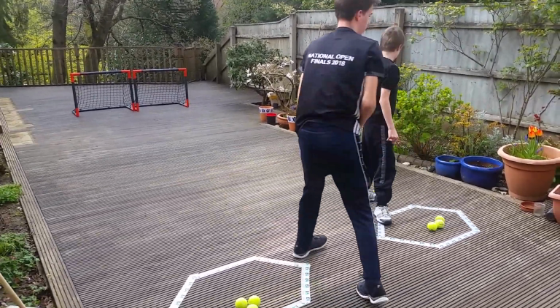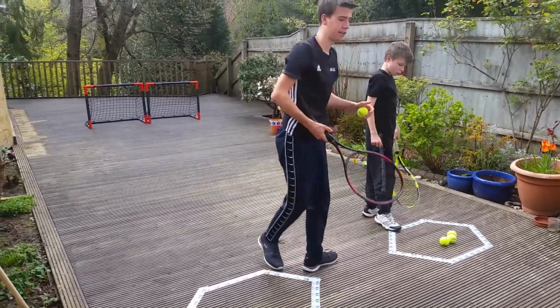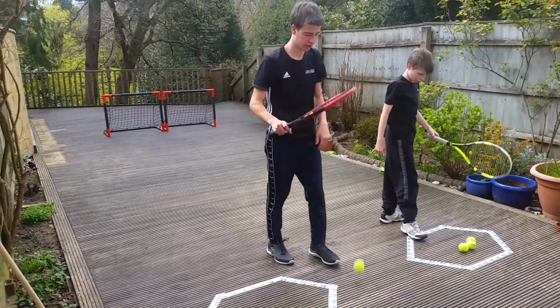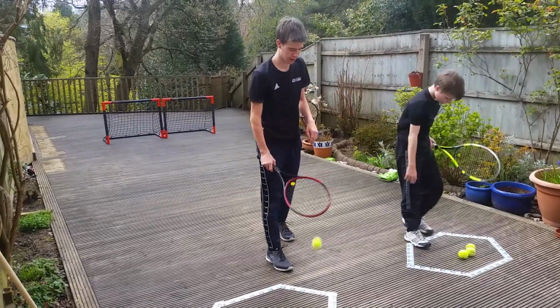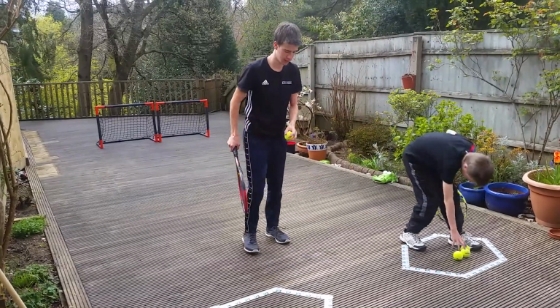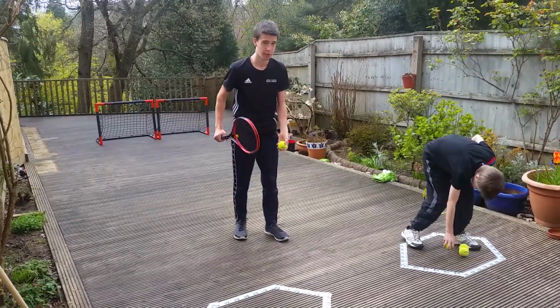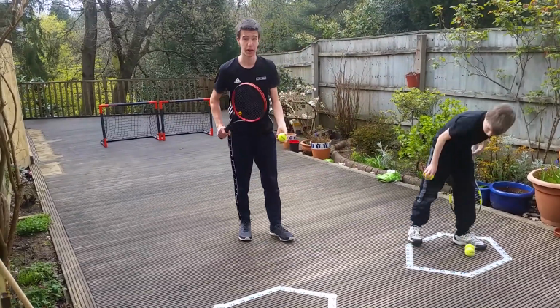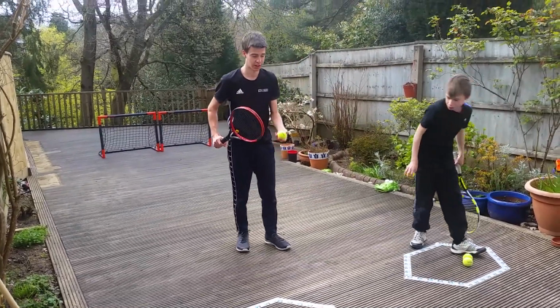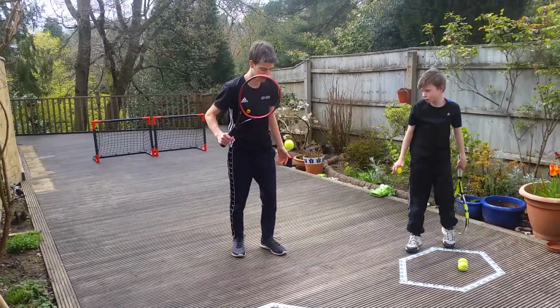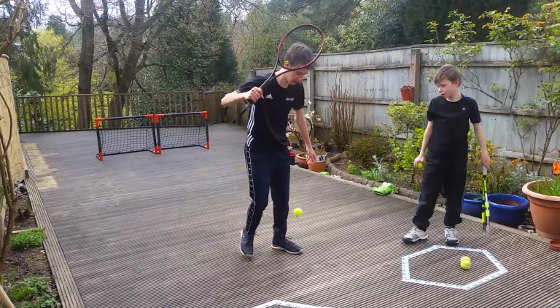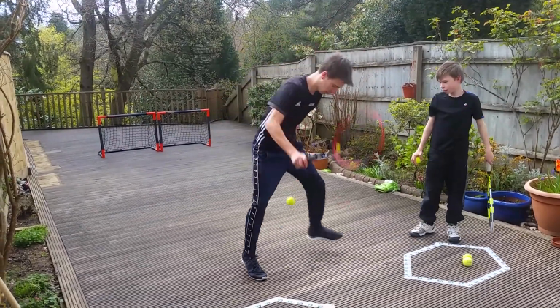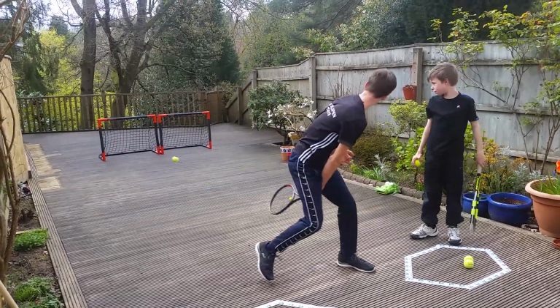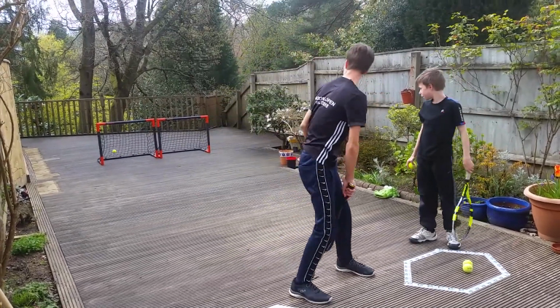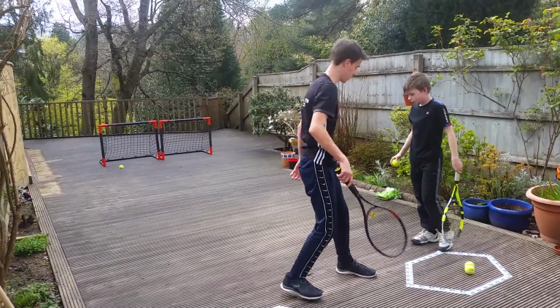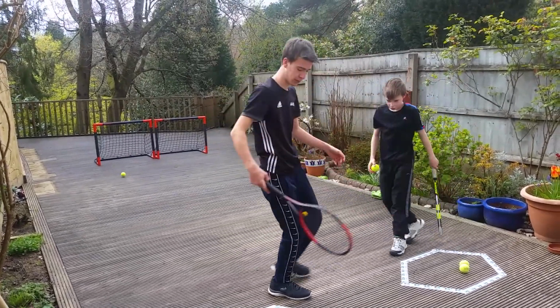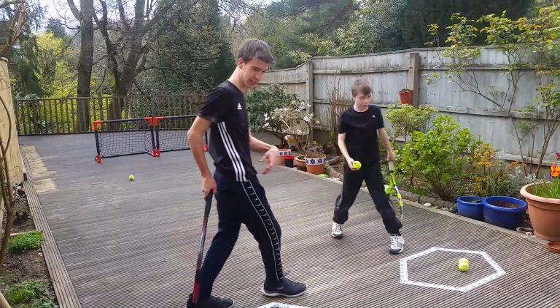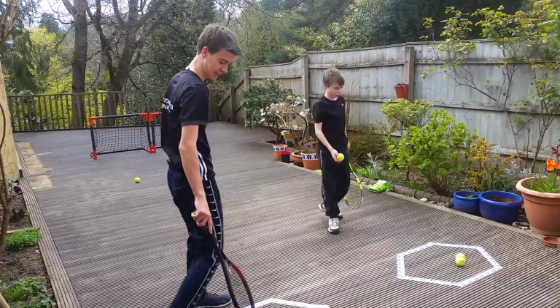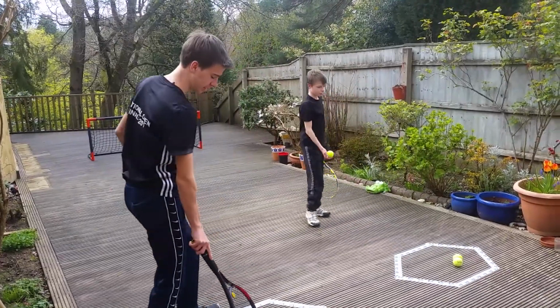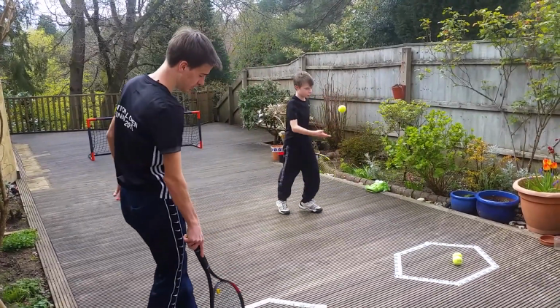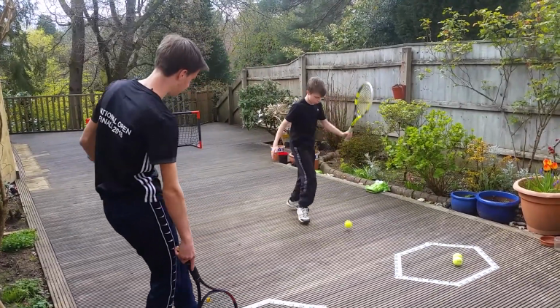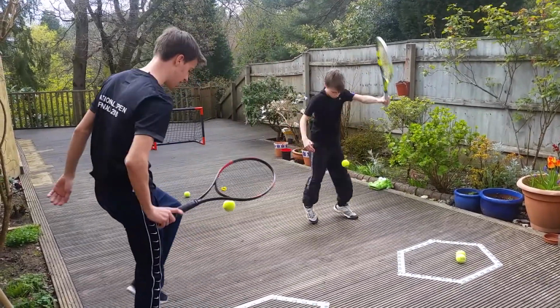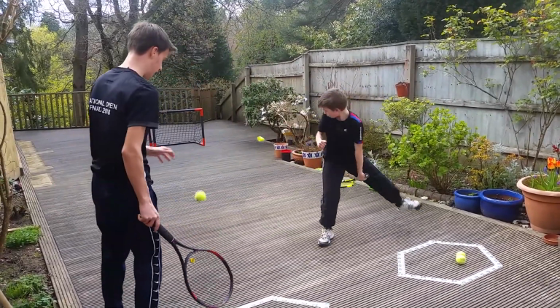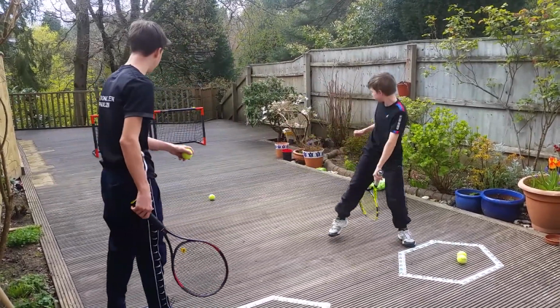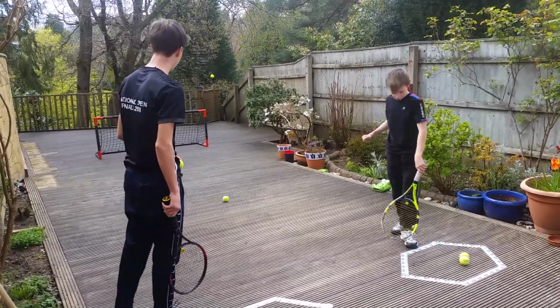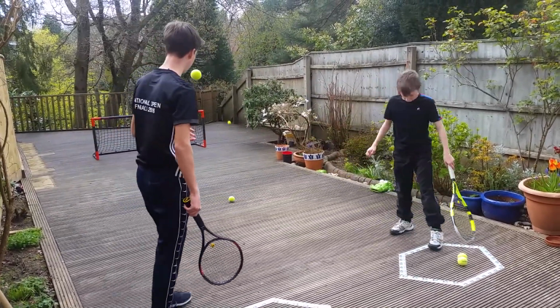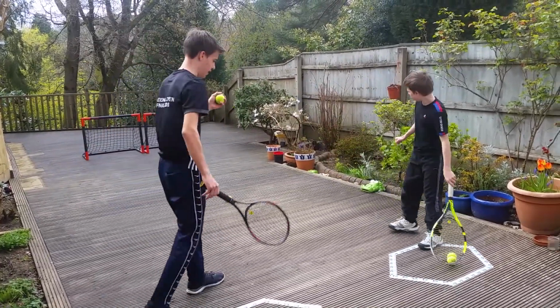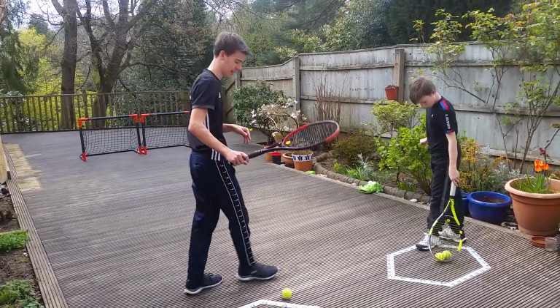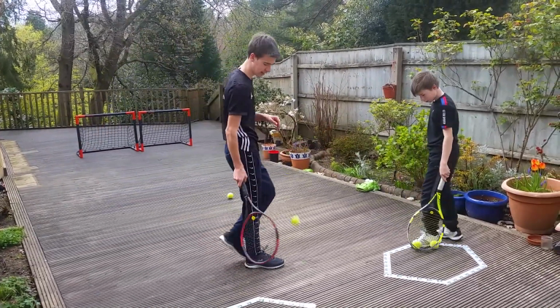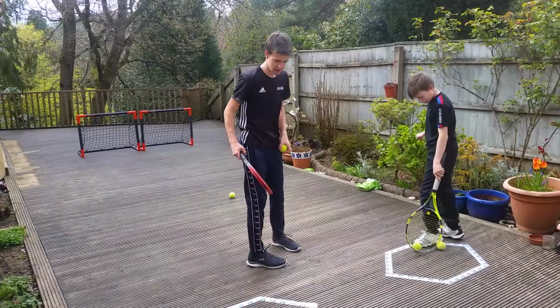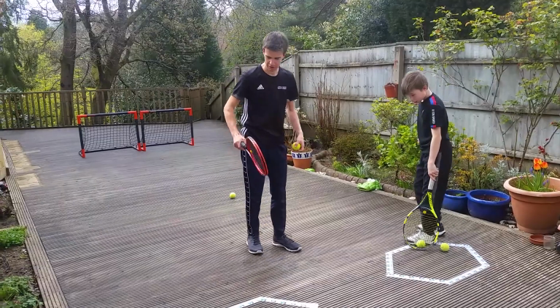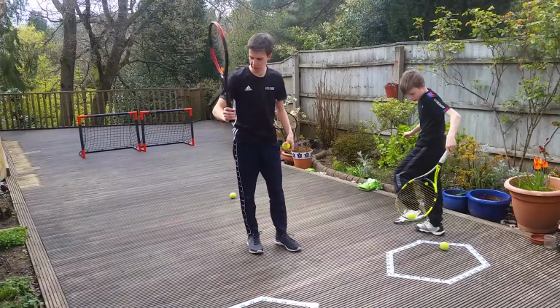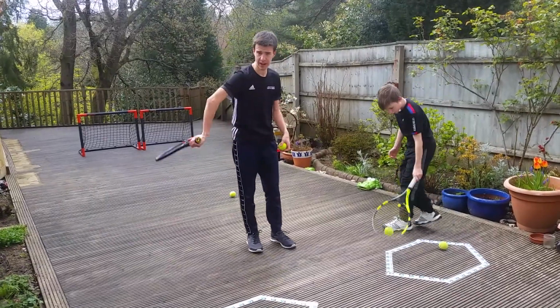Right, I'll start off with a hot dog. Go. Go. Now I'm going to do behind the back.